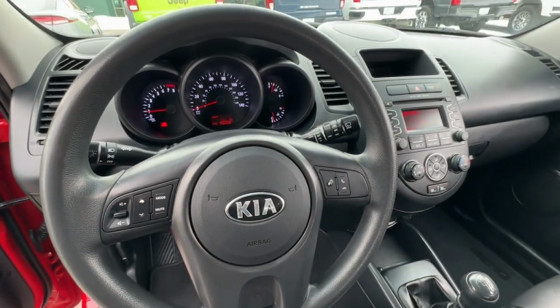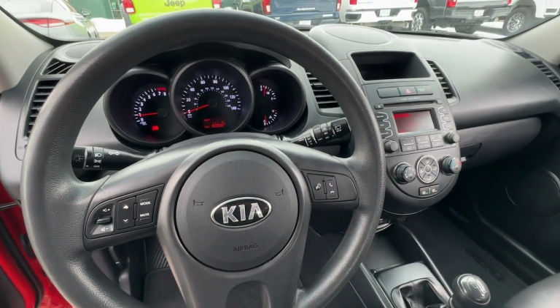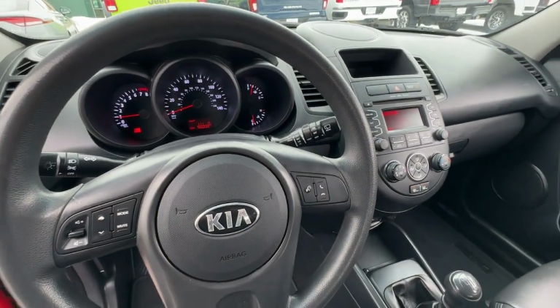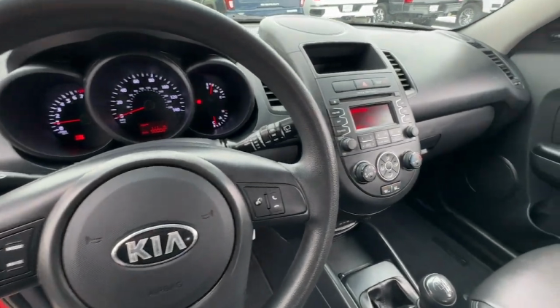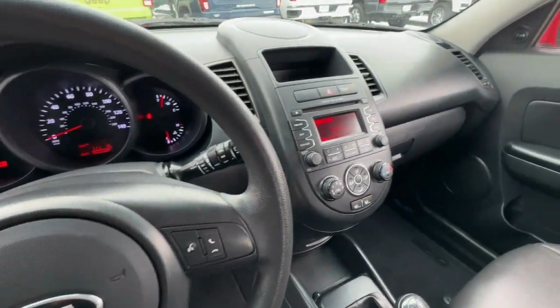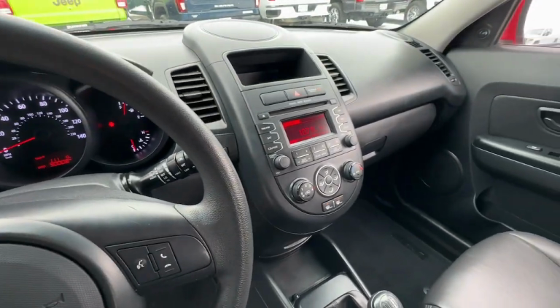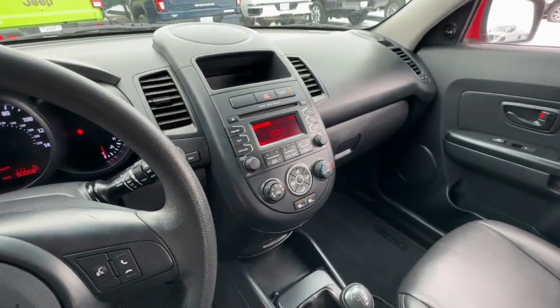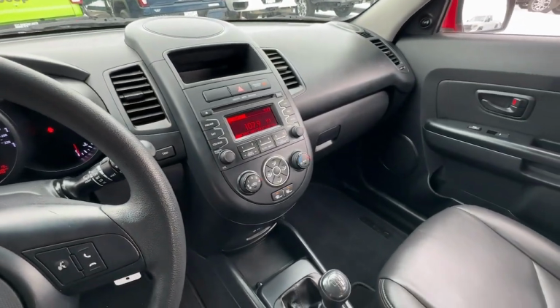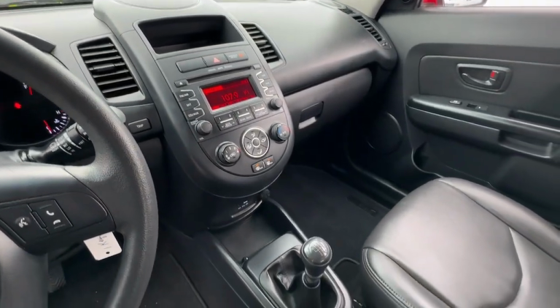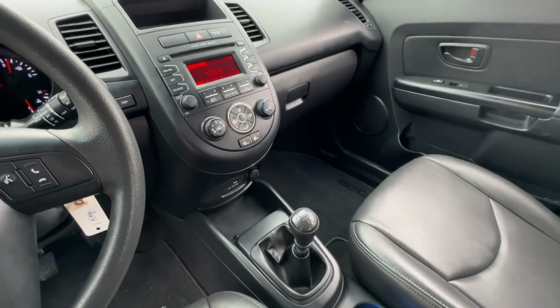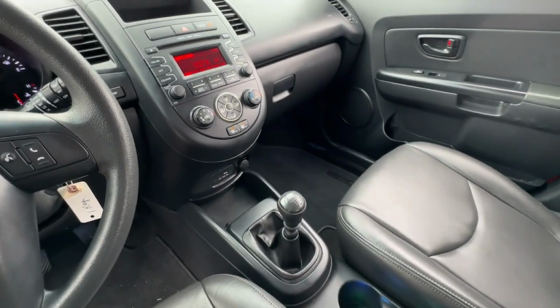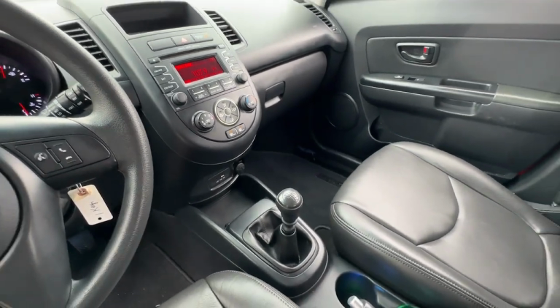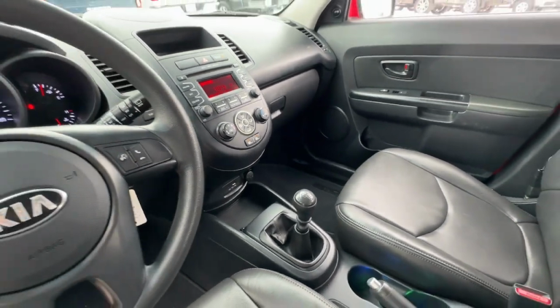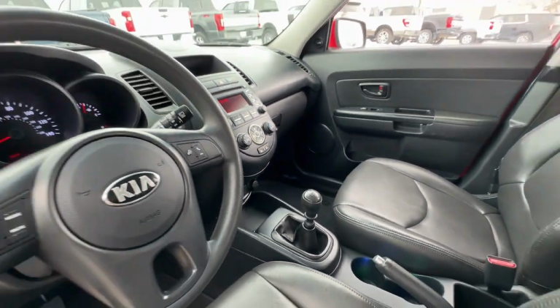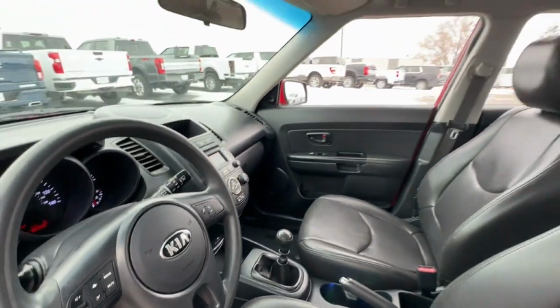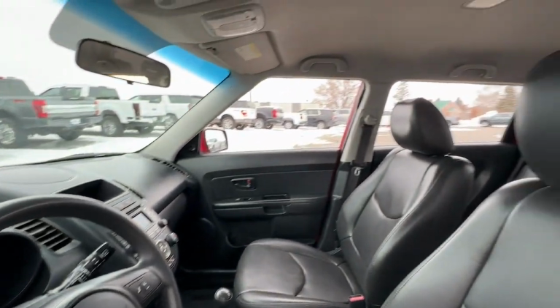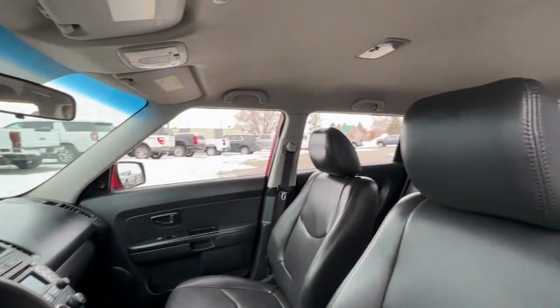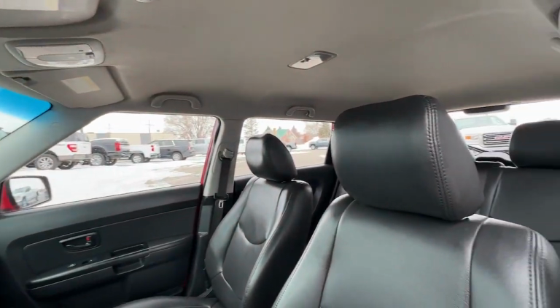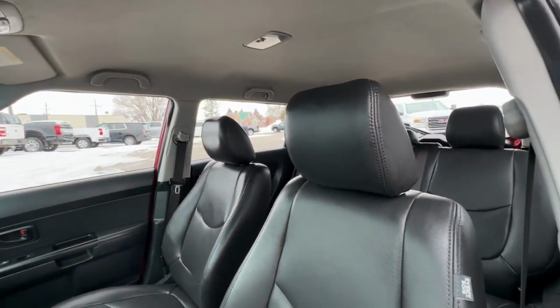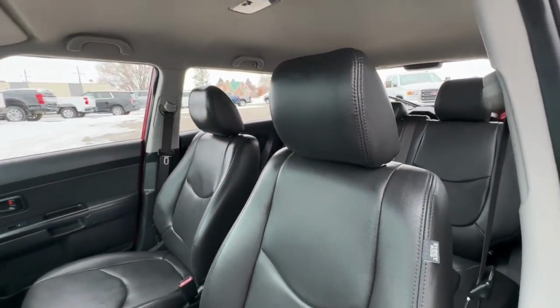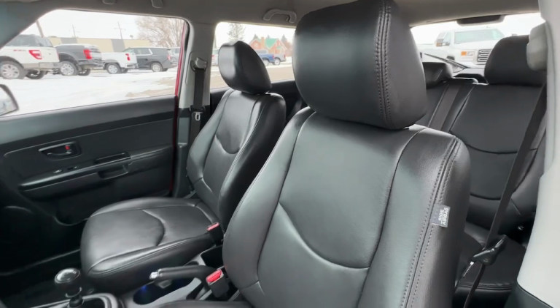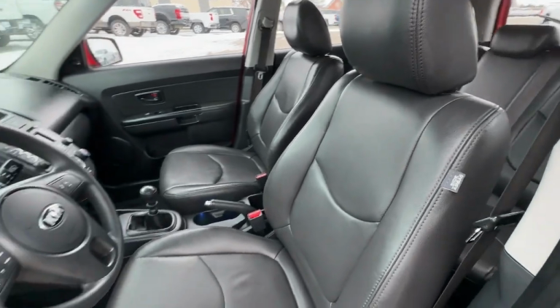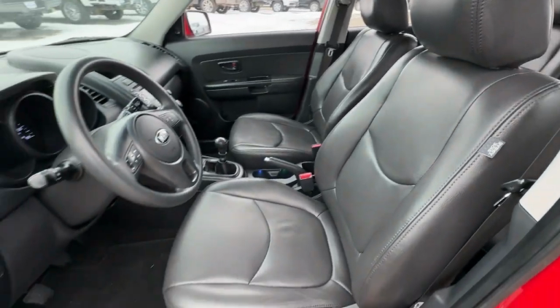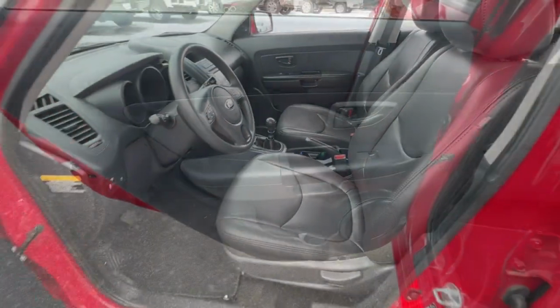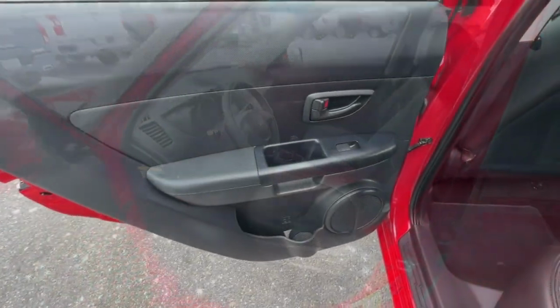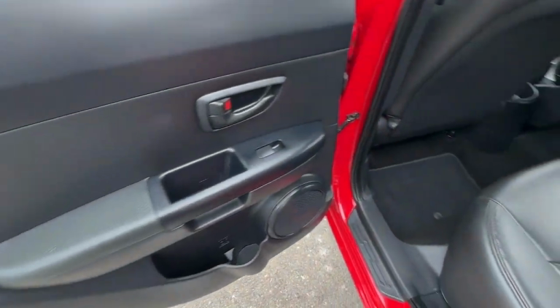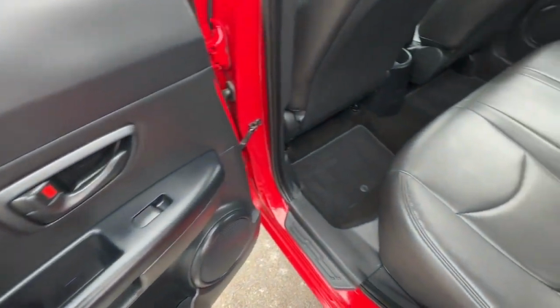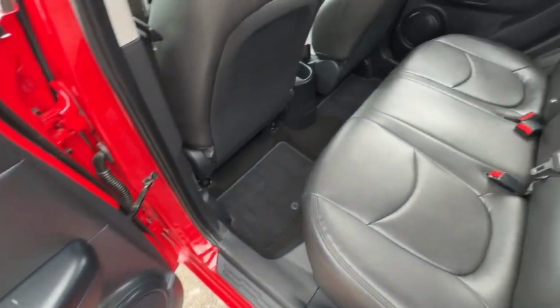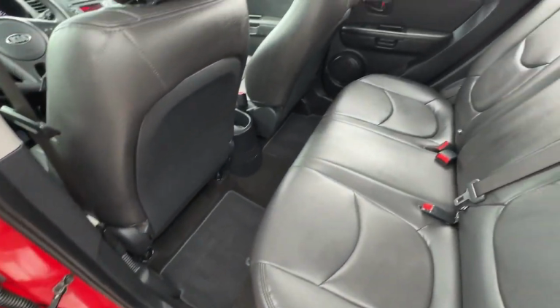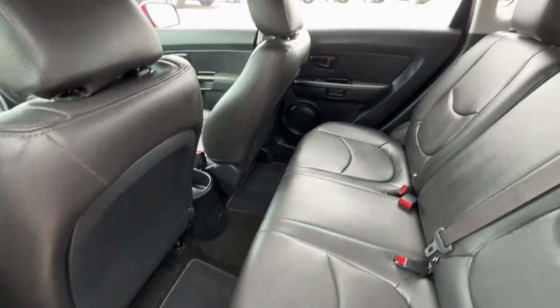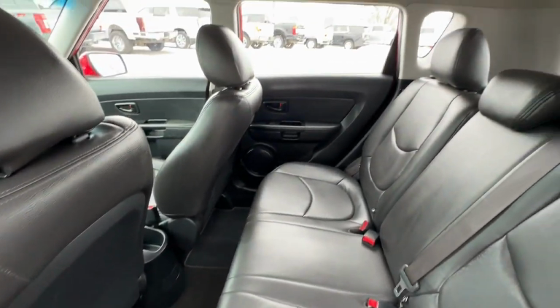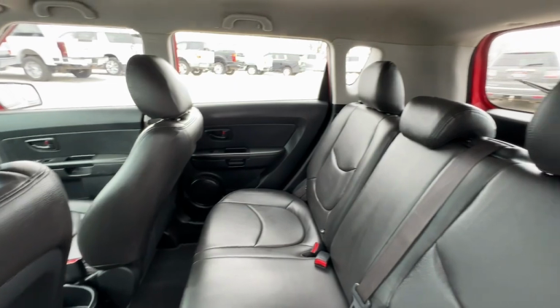Satellite radio, steering wheel audio controls, electronic stability control, rear spoiler, traction control, intermittent wipers, tire pressure monitoring system, floor mats, MP3 player, trip computer.